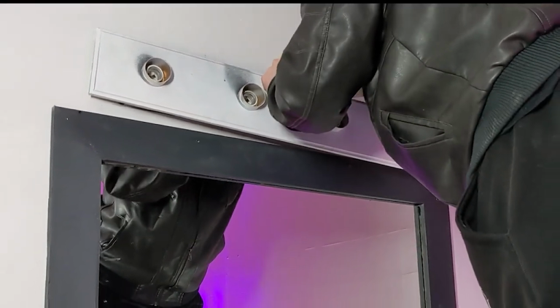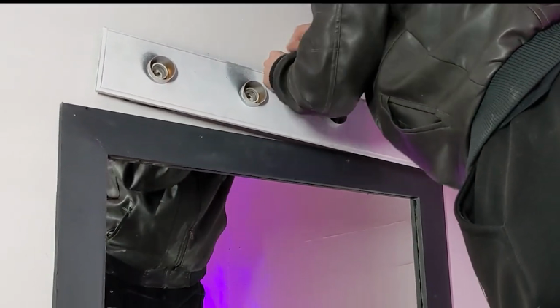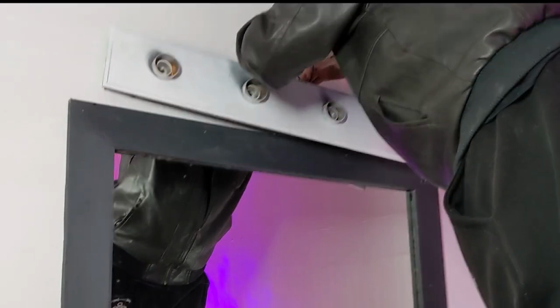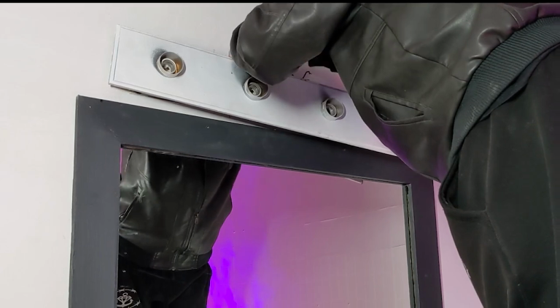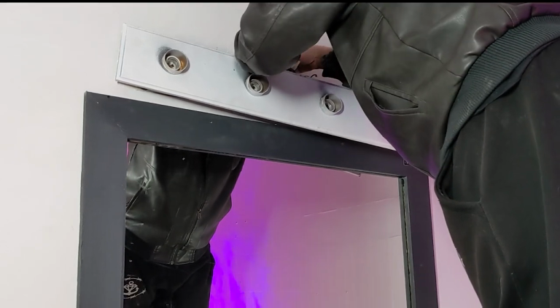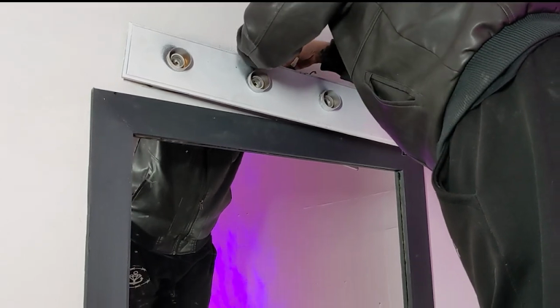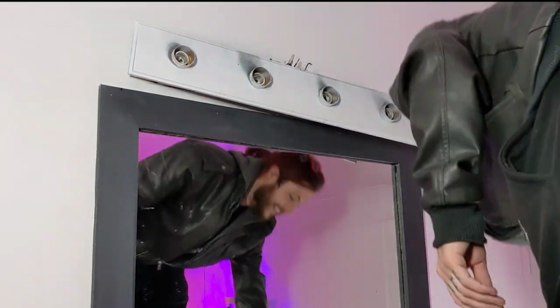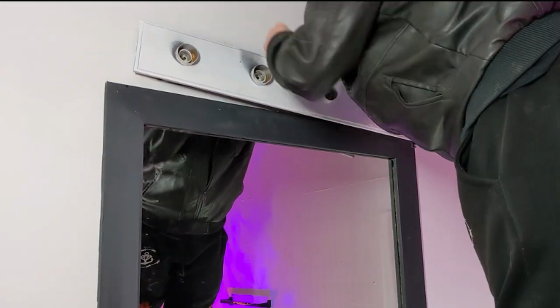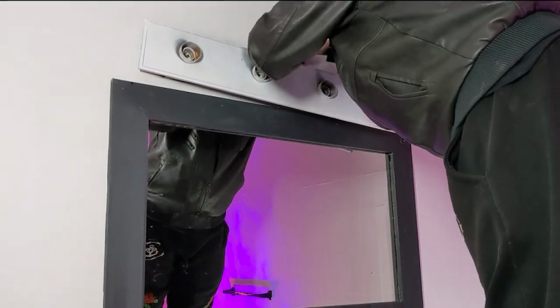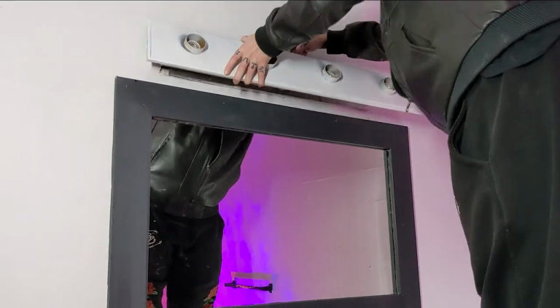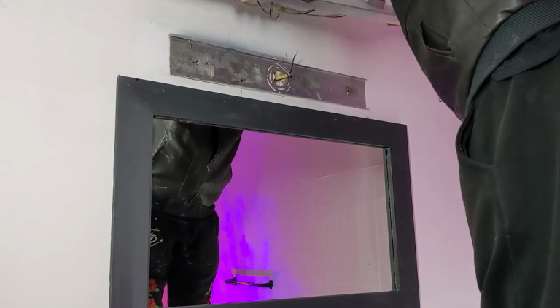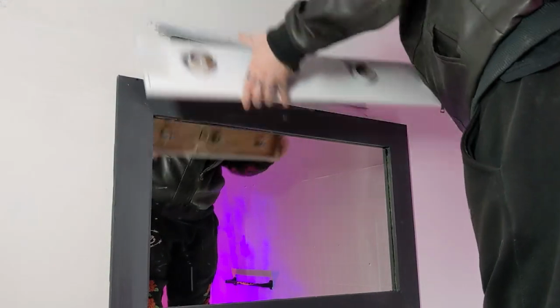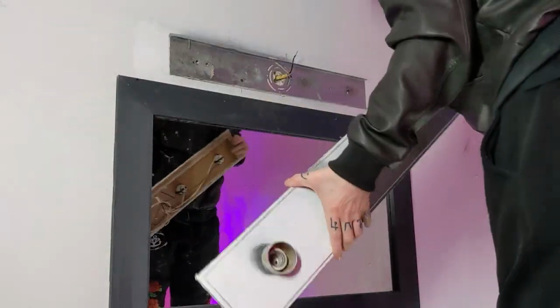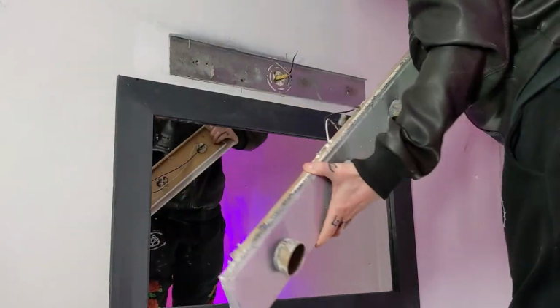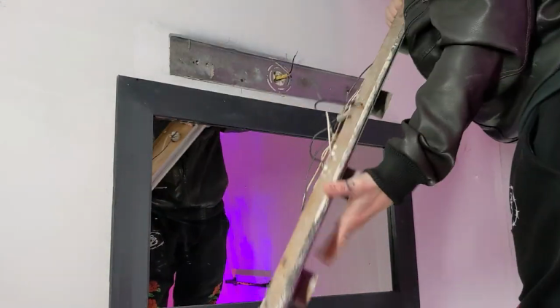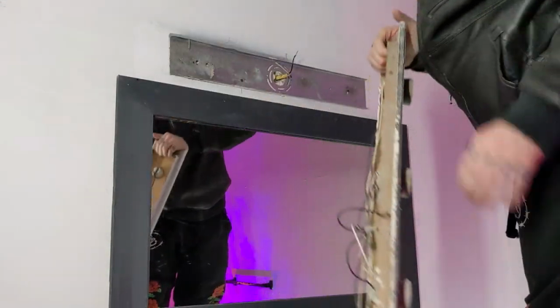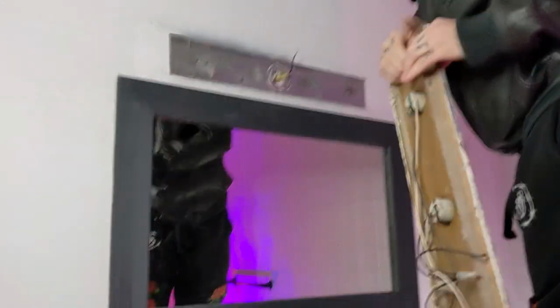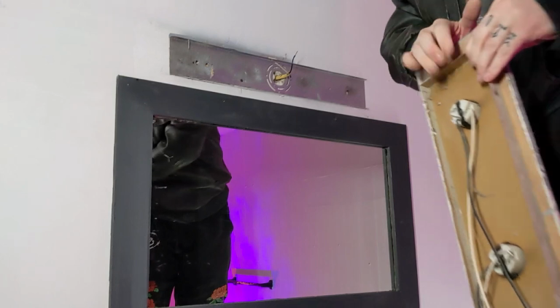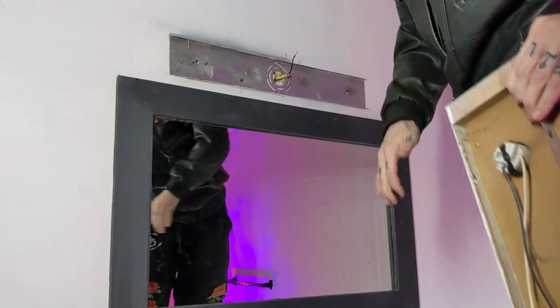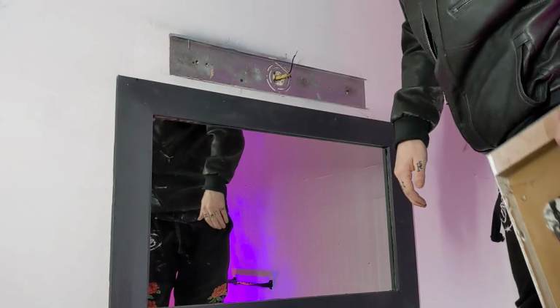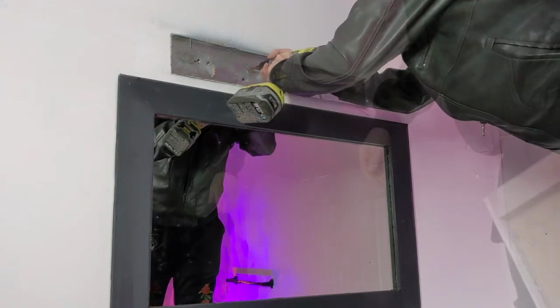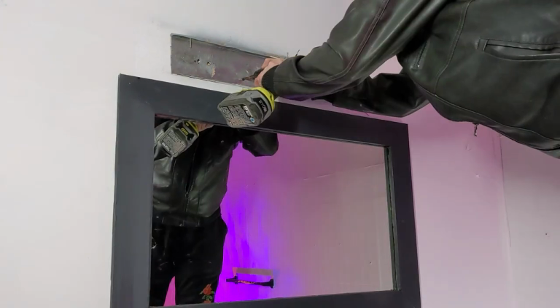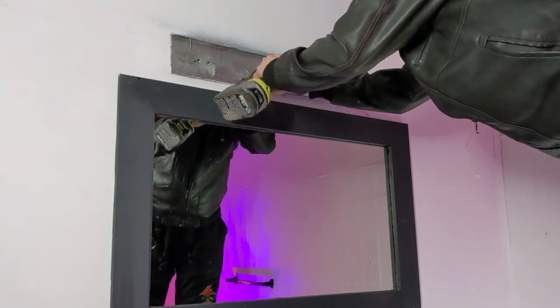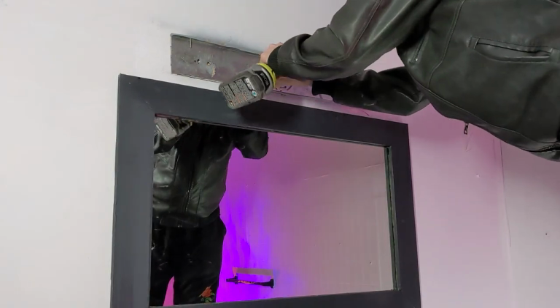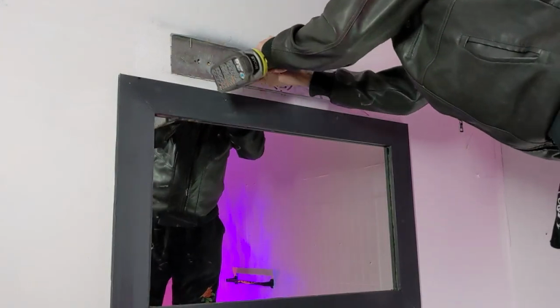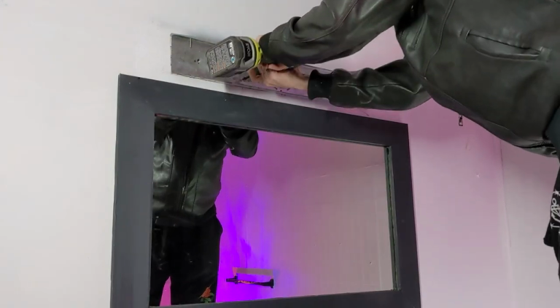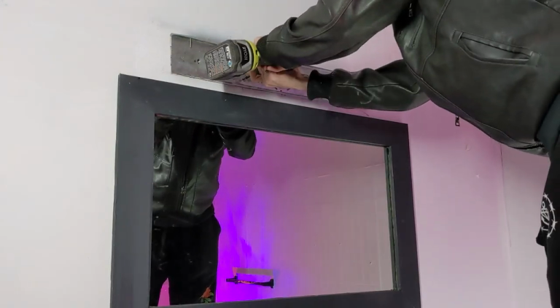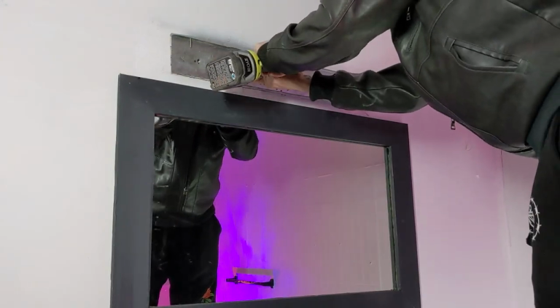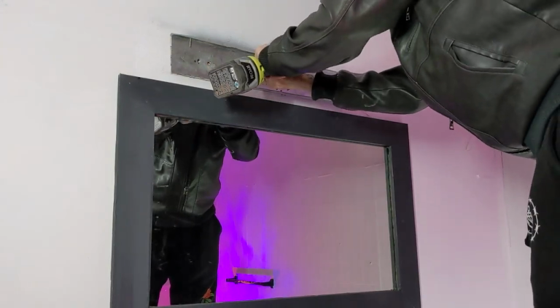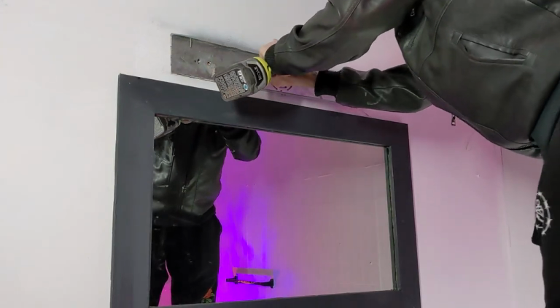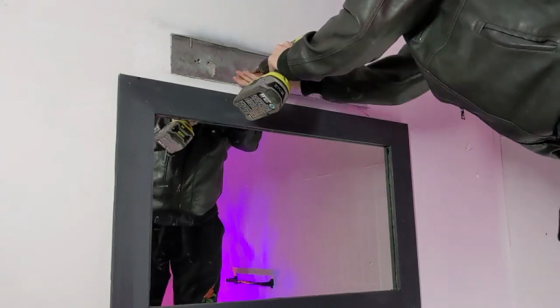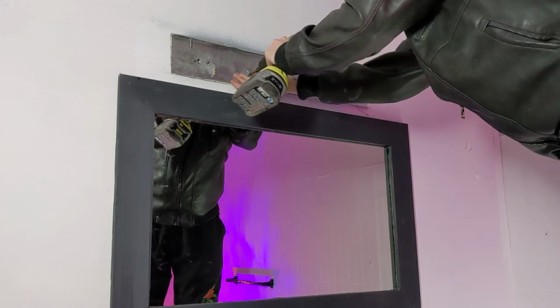After you remove the fixture from the wall mount, the old electrical is exposed. Unscrew the wire nuts and your fixture should release from the wall. Next, unscrew the old wall mount from the wall to reveal the electrical box.